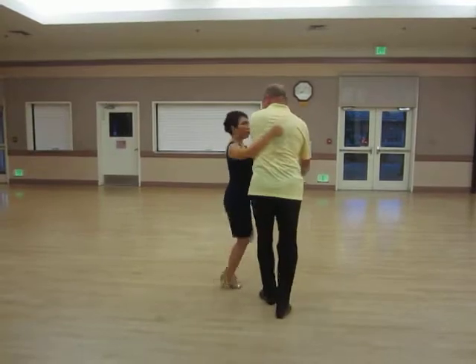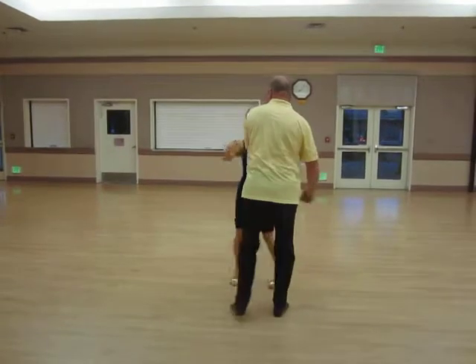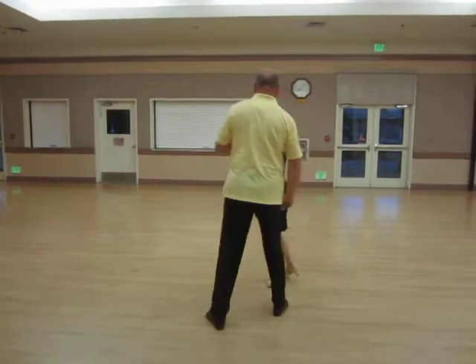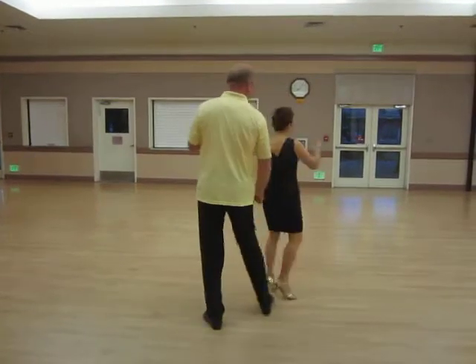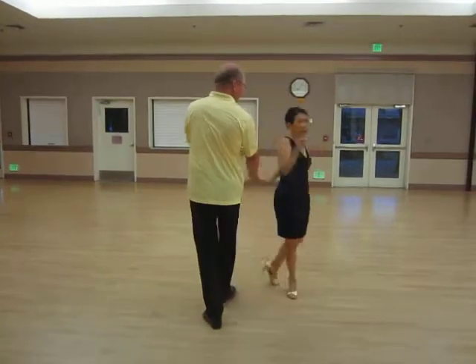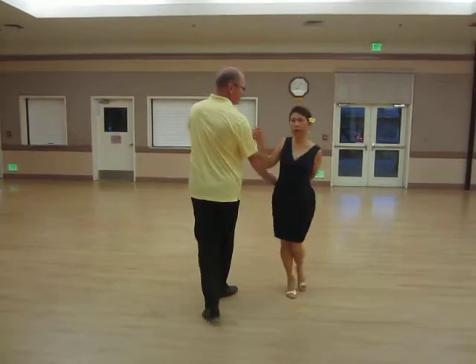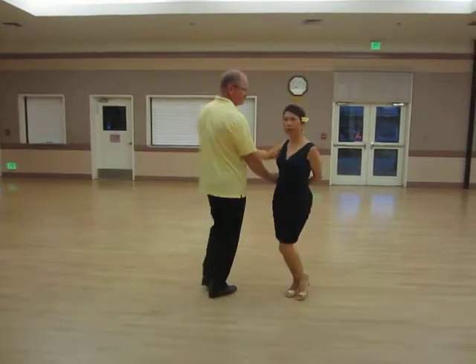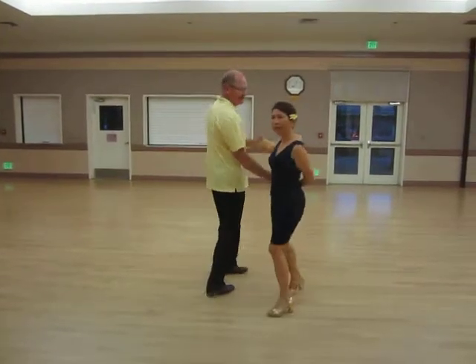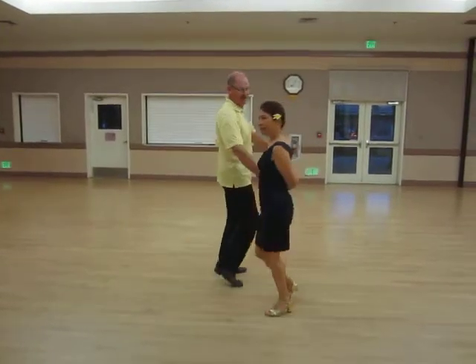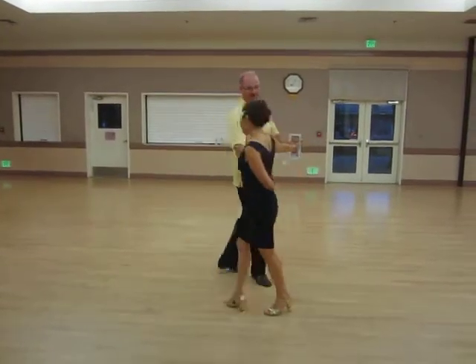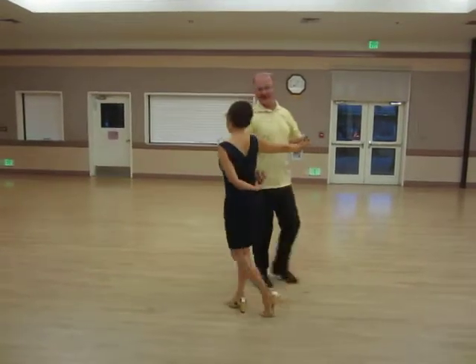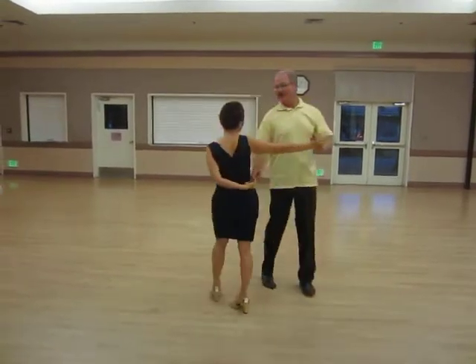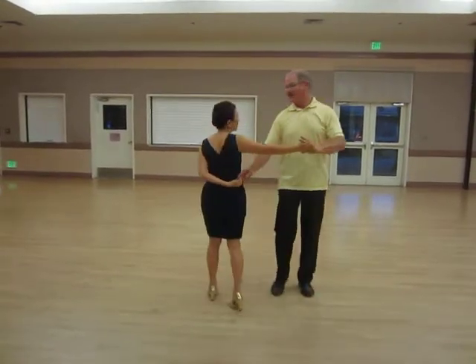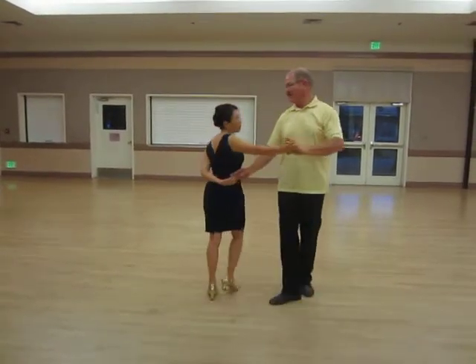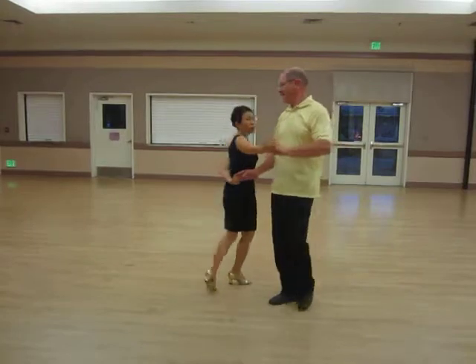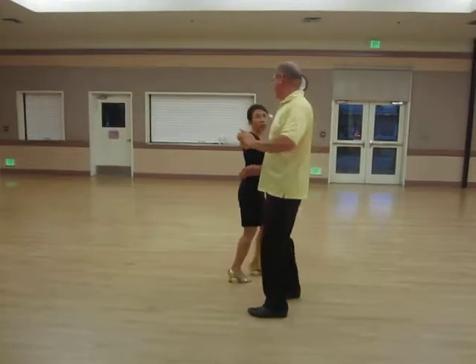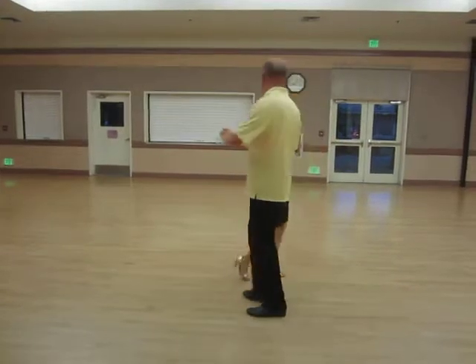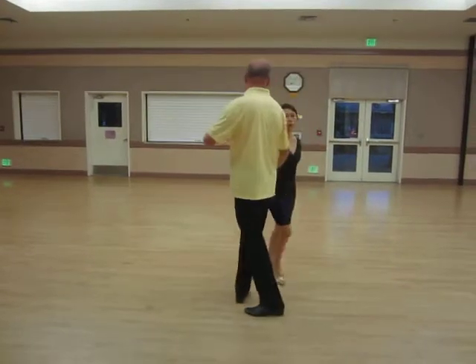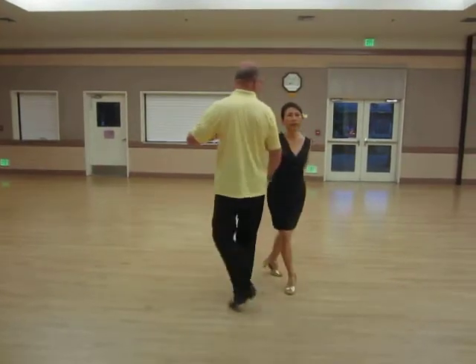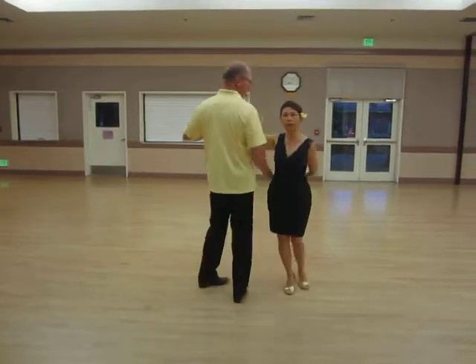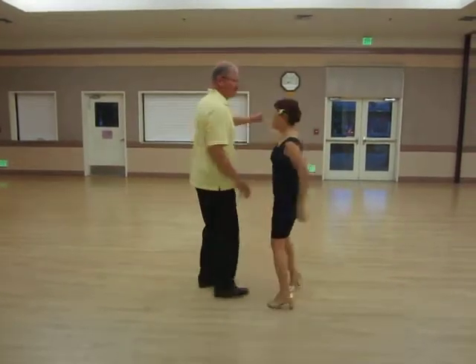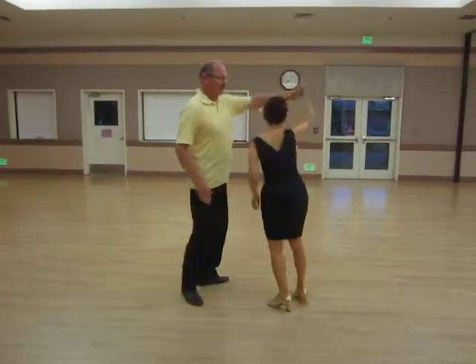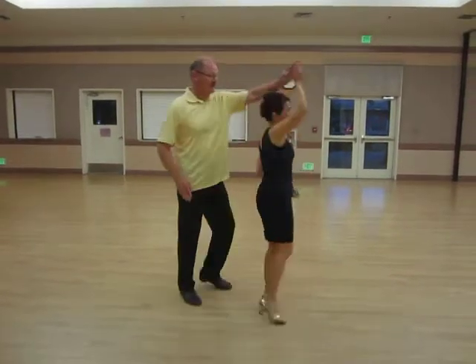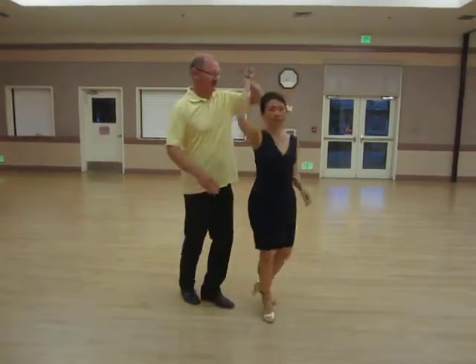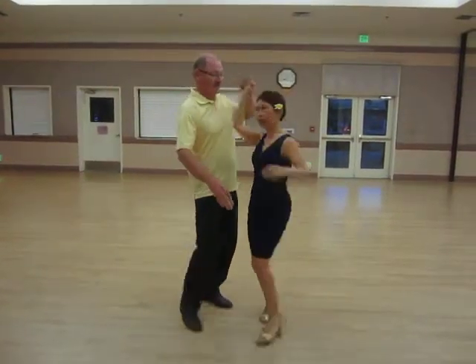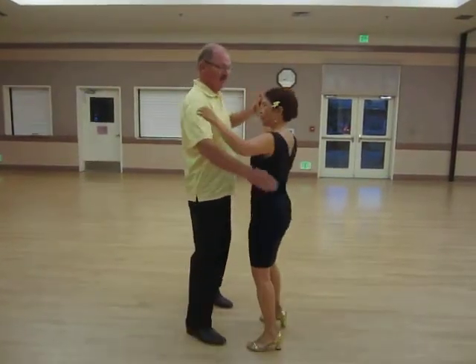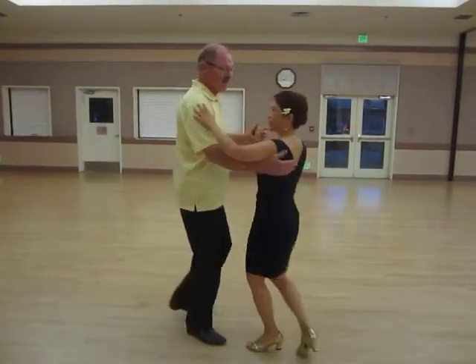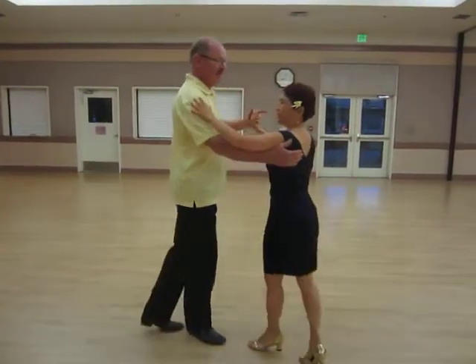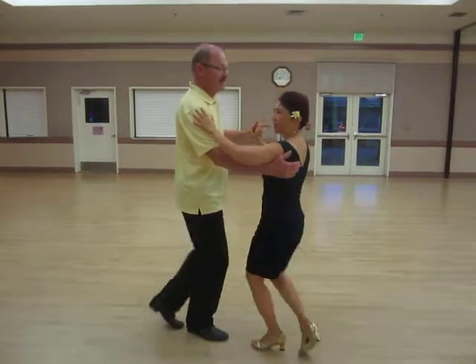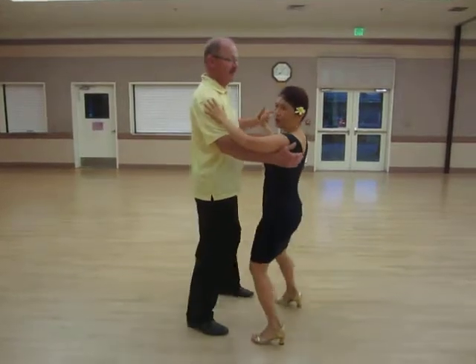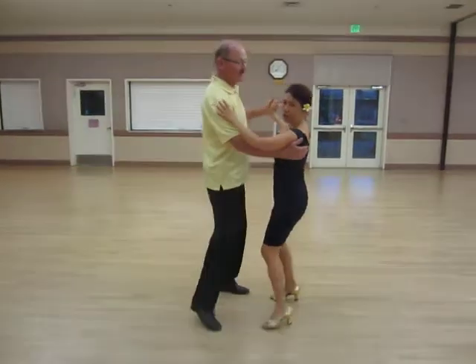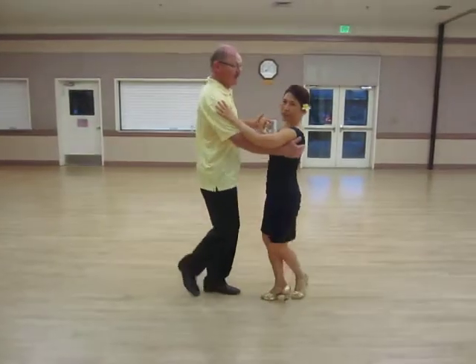On one and two, he rolls her out into hammerlock, and they walk three and four, one and two, and then they roll out back to basic.